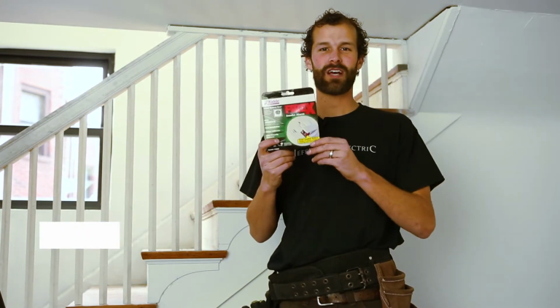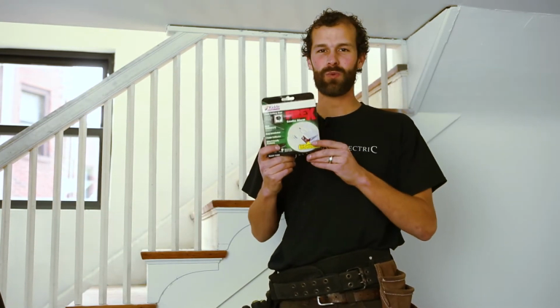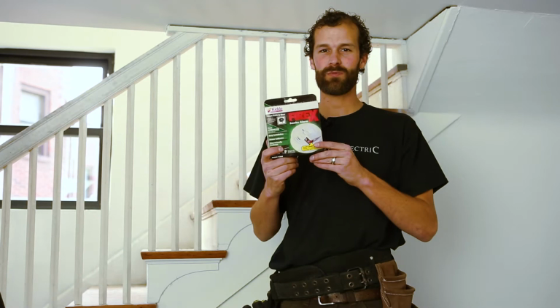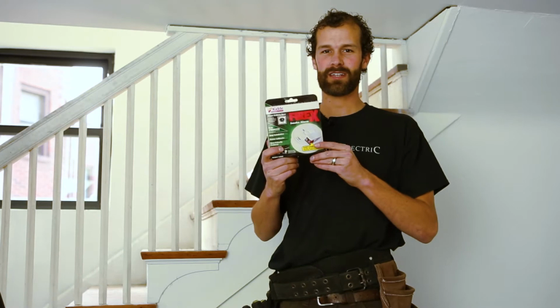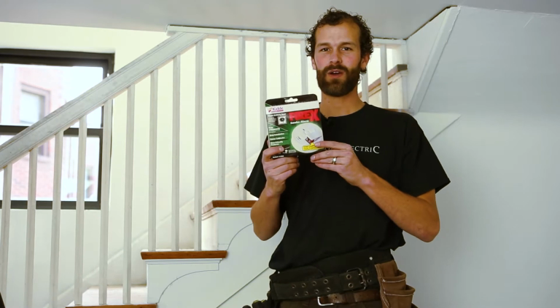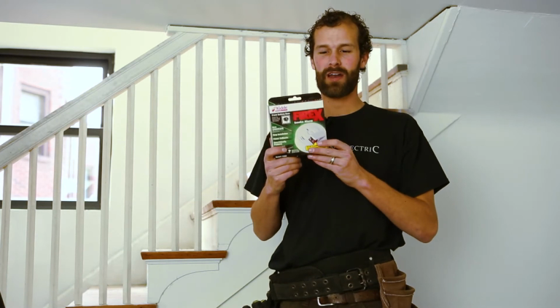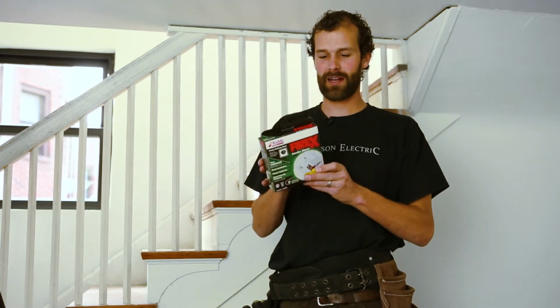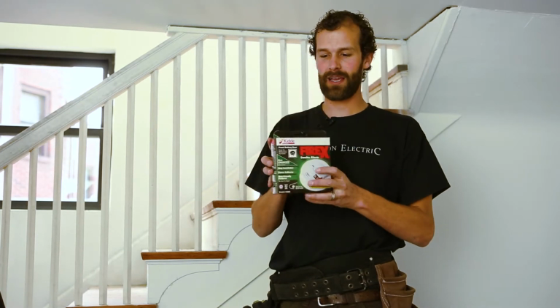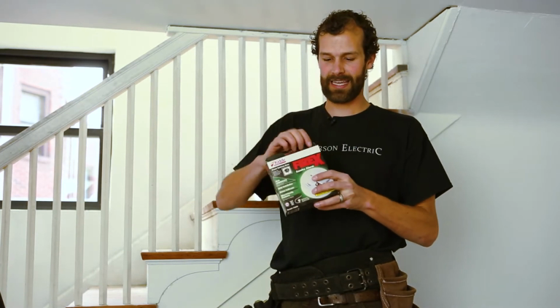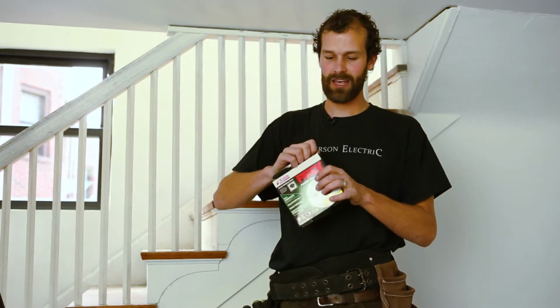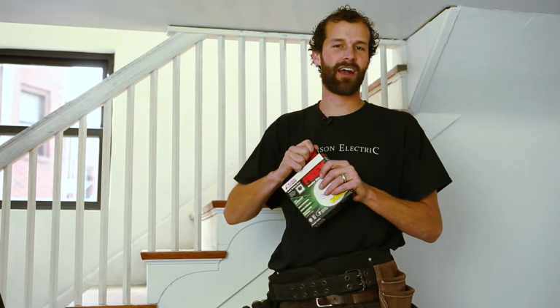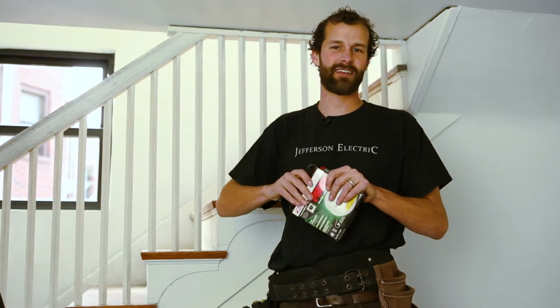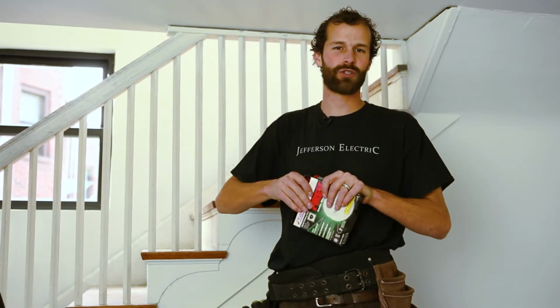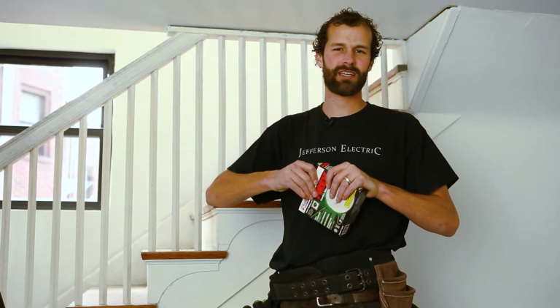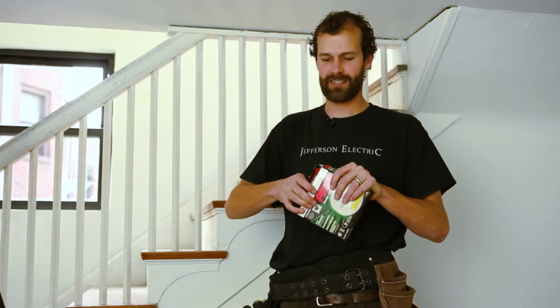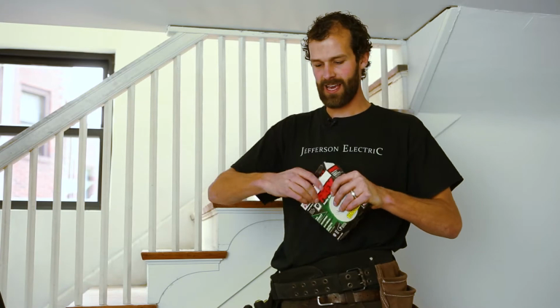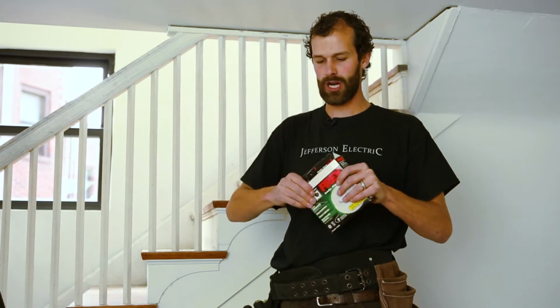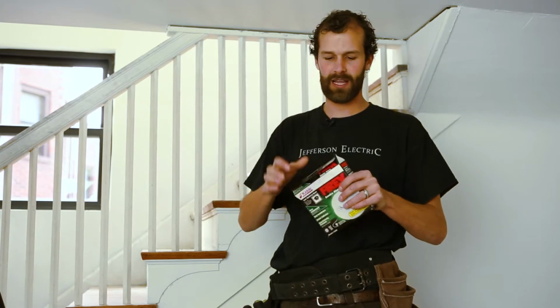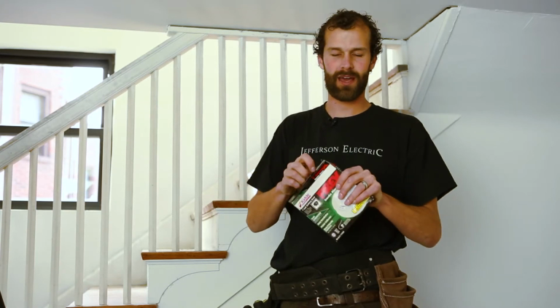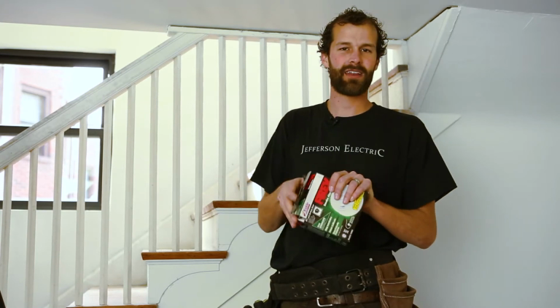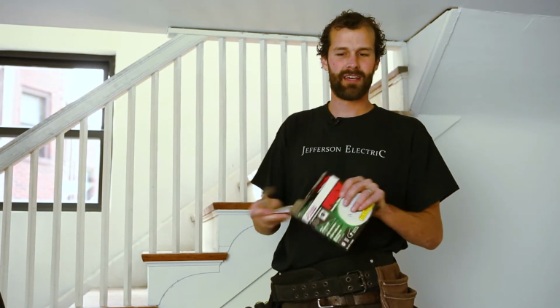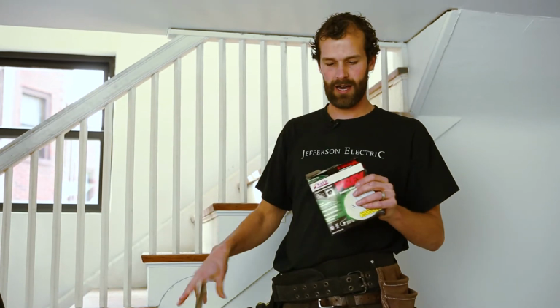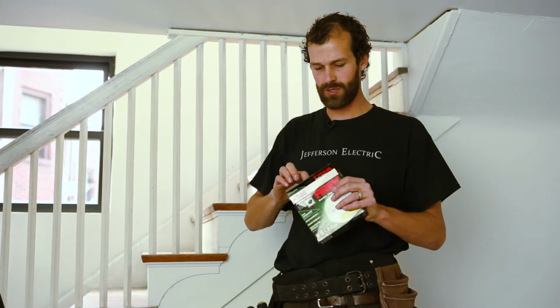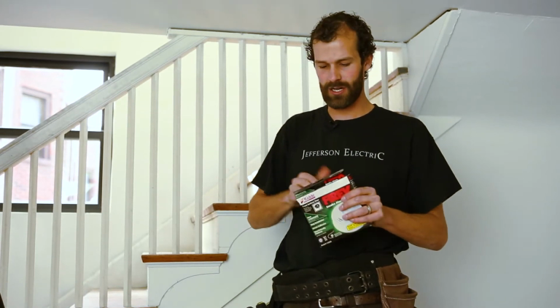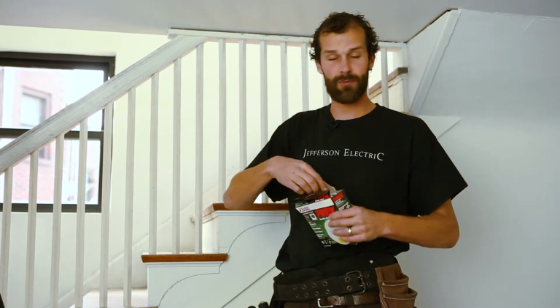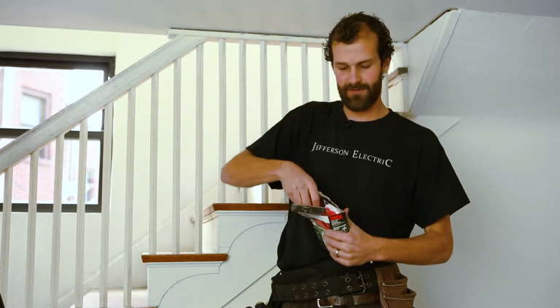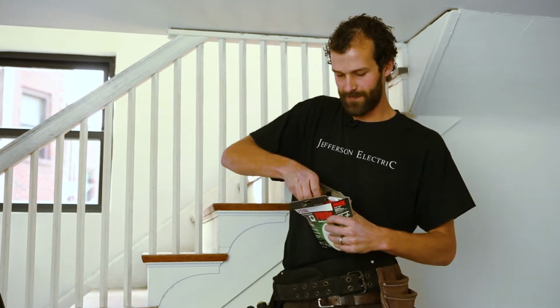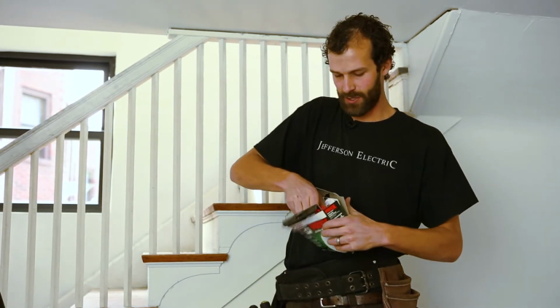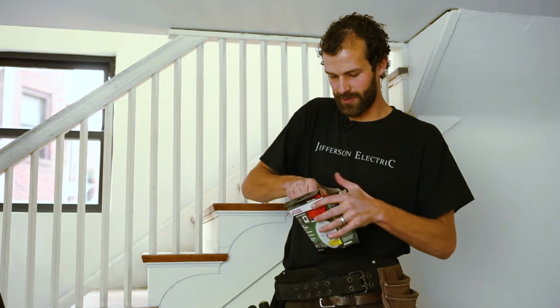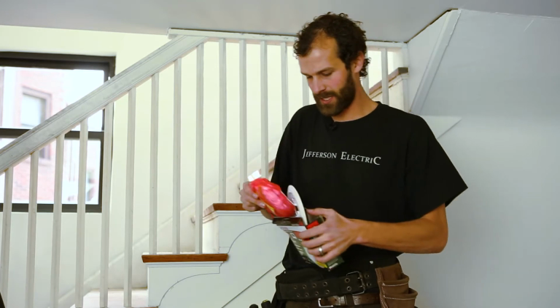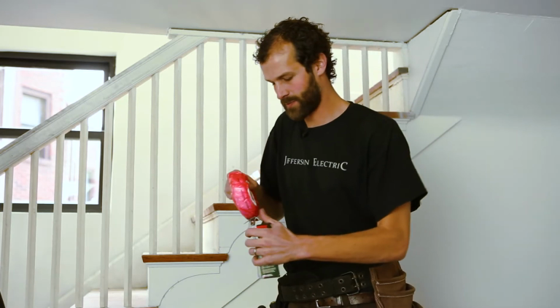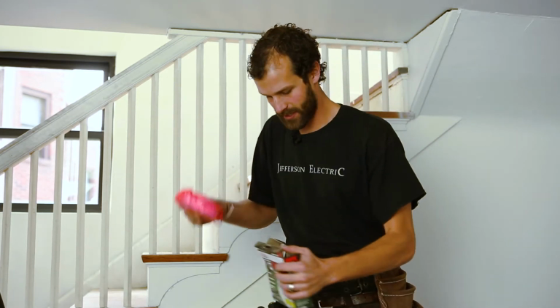This is a hard-wired smoke detector with battery backup. It's a Kidde Fire X — it's our go-to. It's cost-effective, incredibly reliable. We haven't had any nuisance calls that I'm aware of associated with this particular smoke detector.